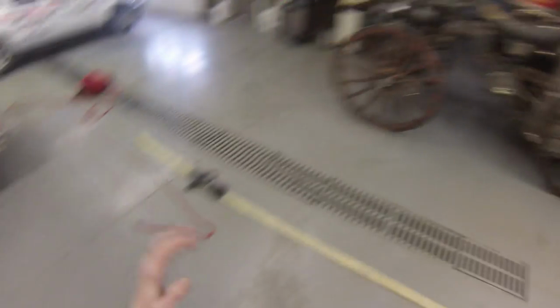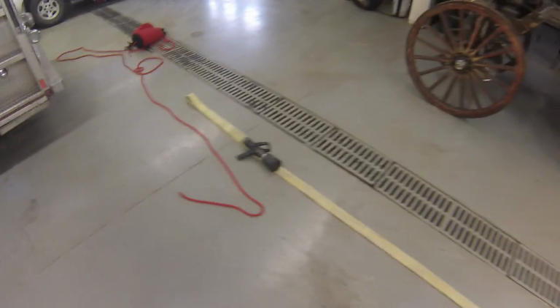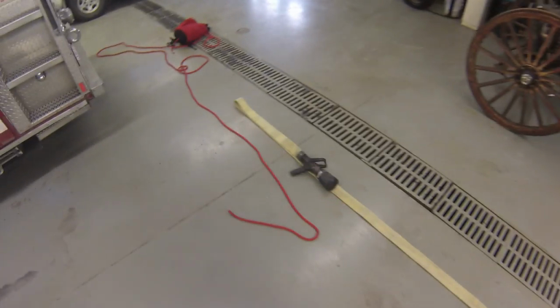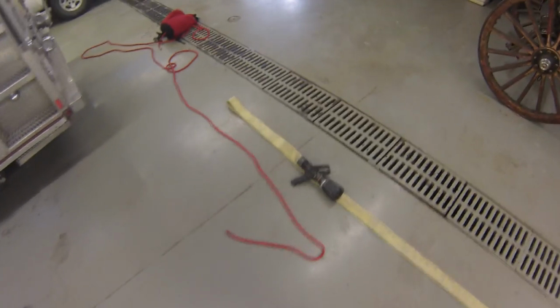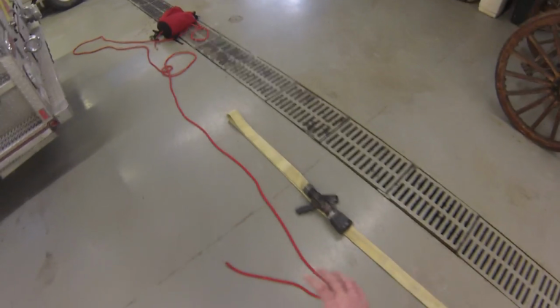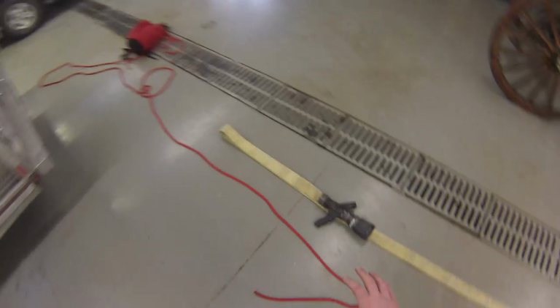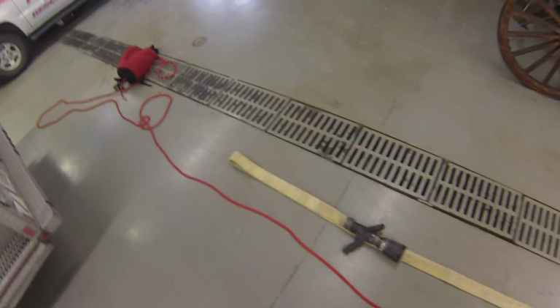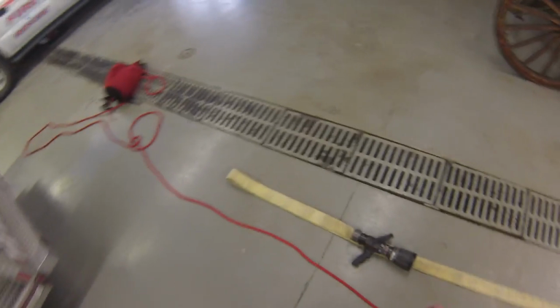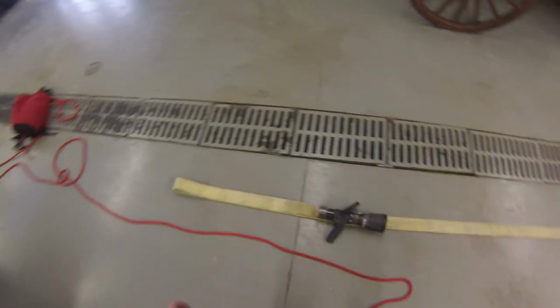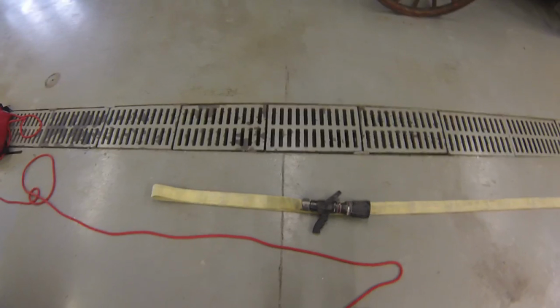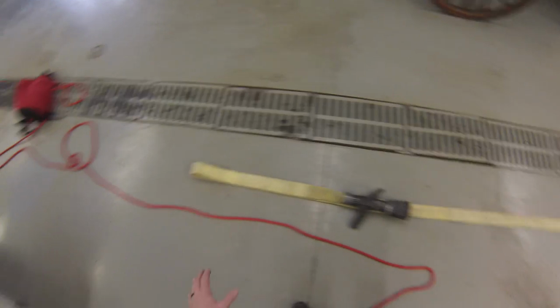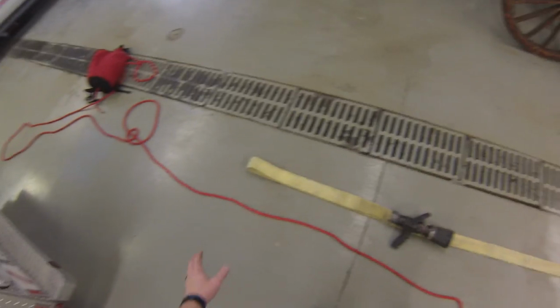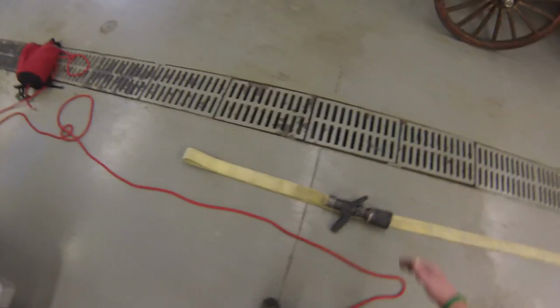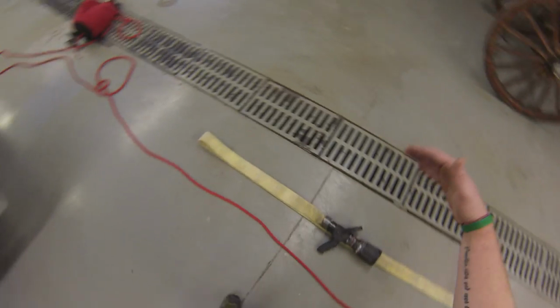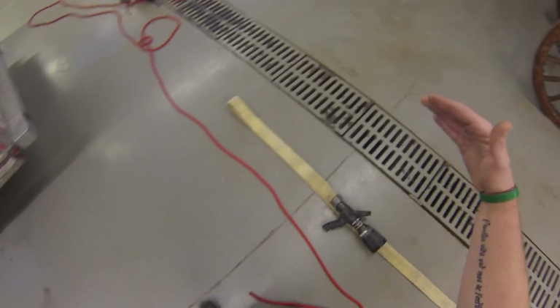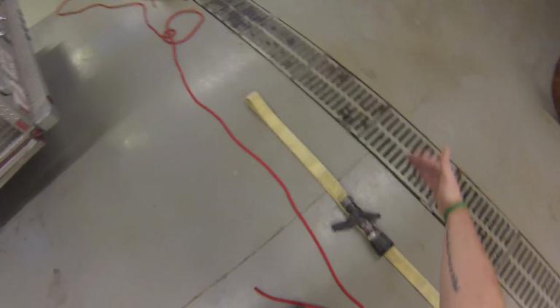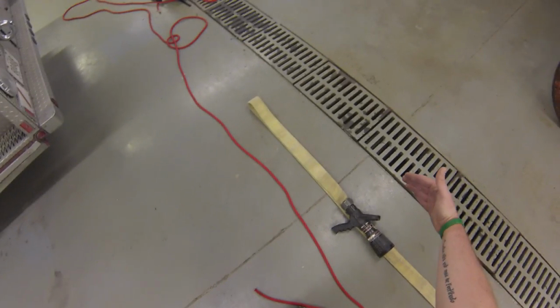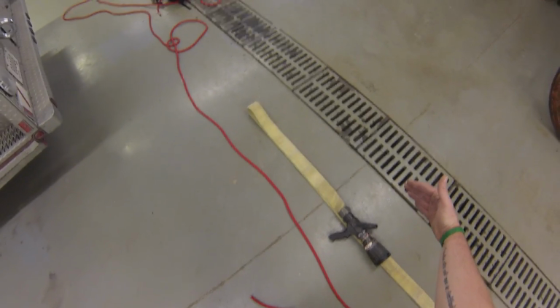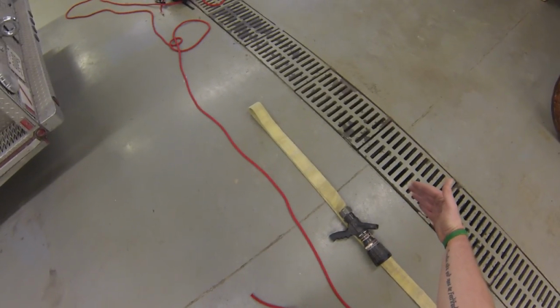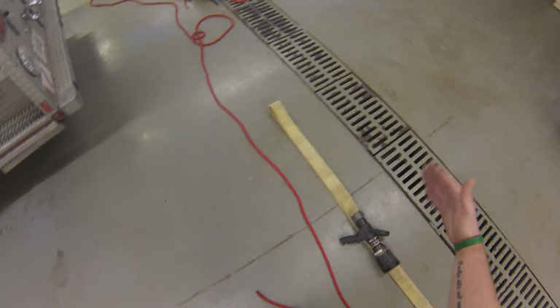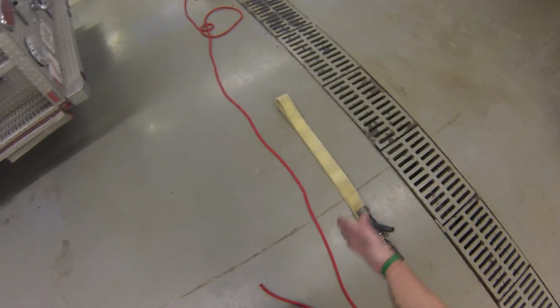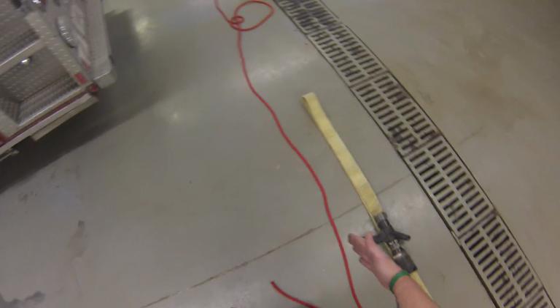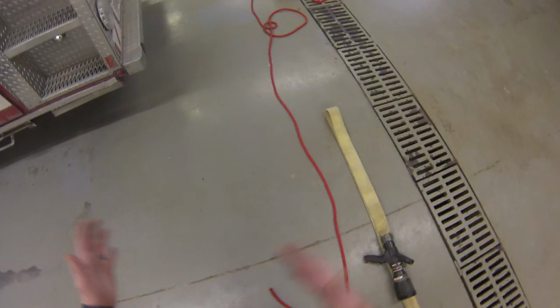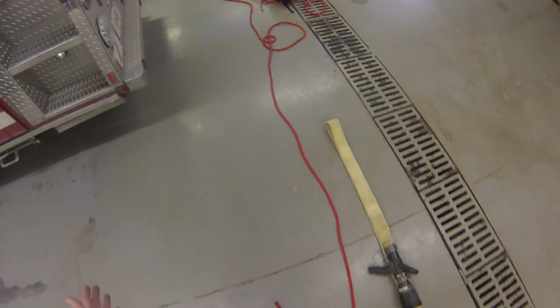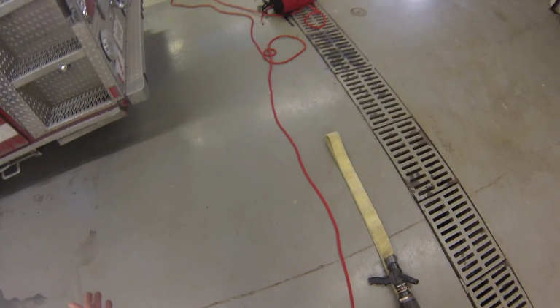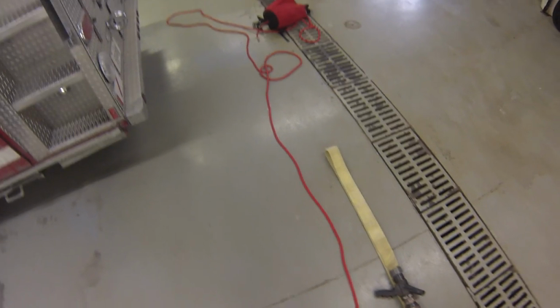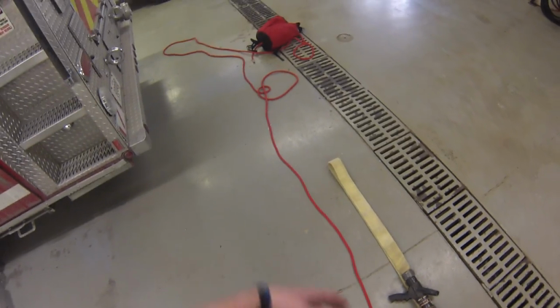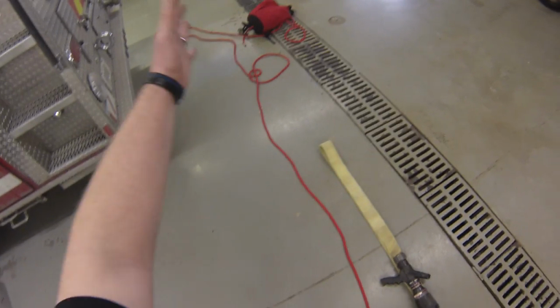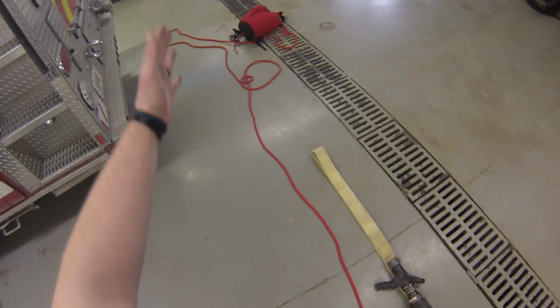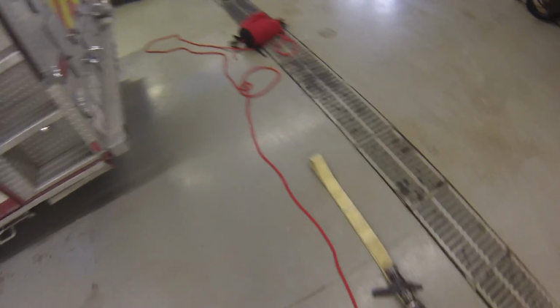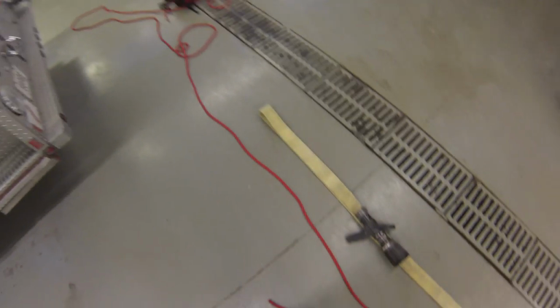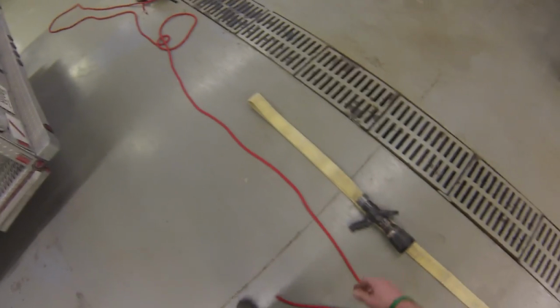Next we're going to tie the clove hitch around an uncharged hose line. My hose line is on the right side of the rope, my body is on the left side, and my building would be out in front of us here.